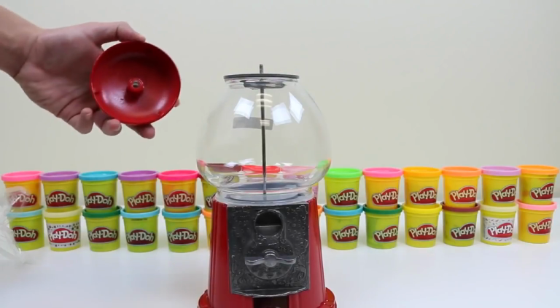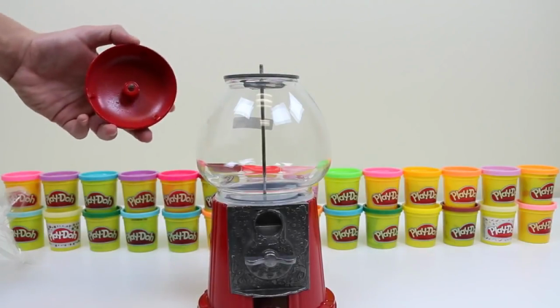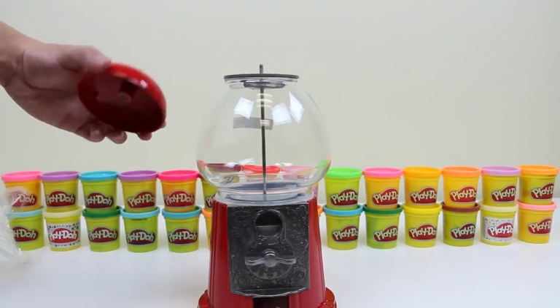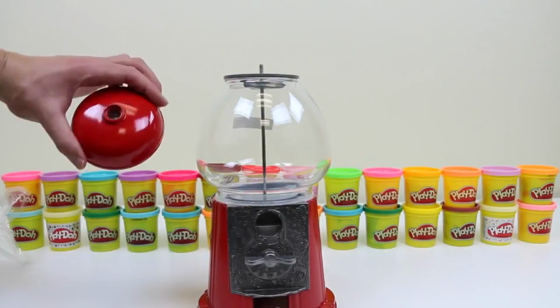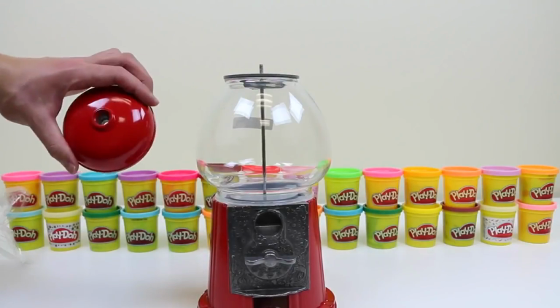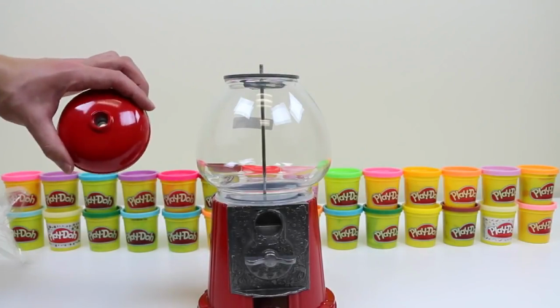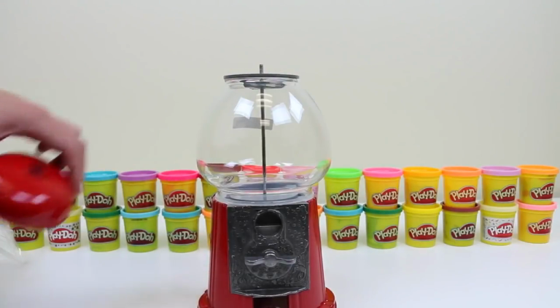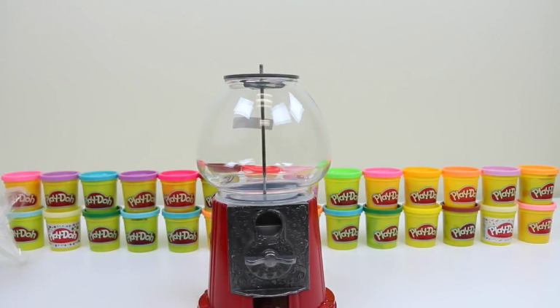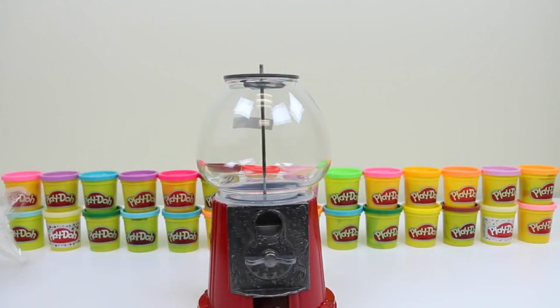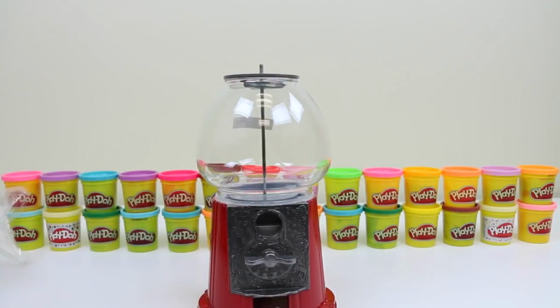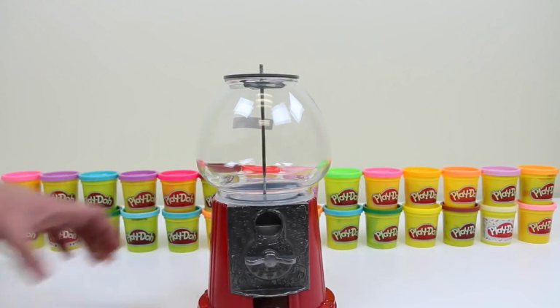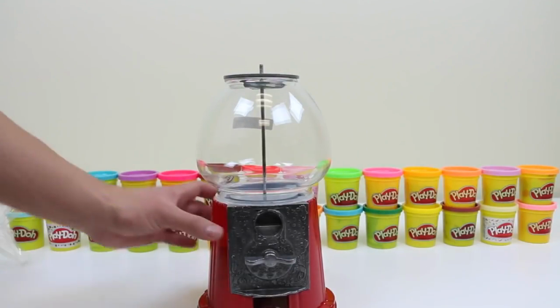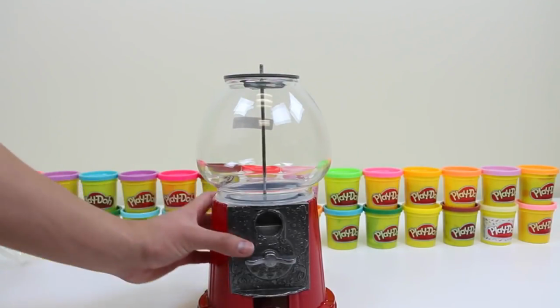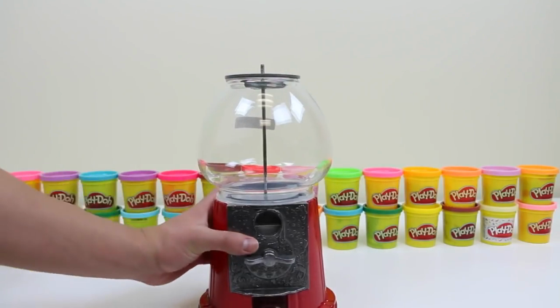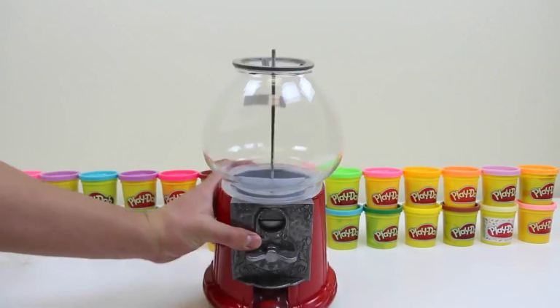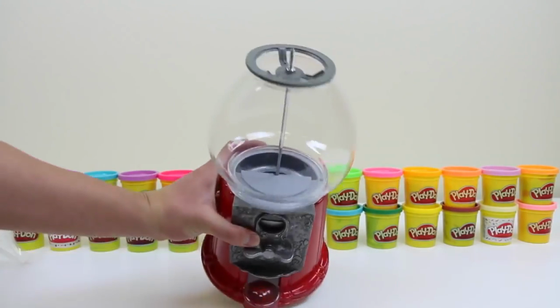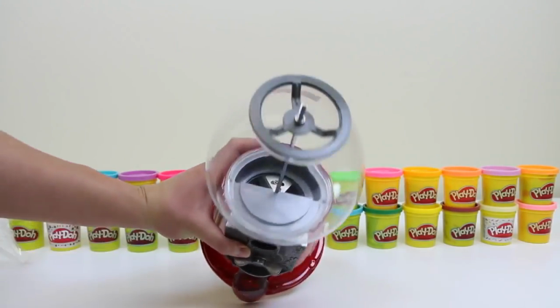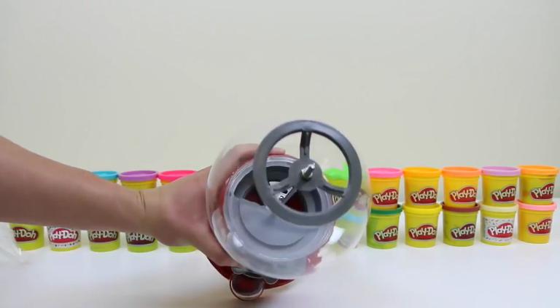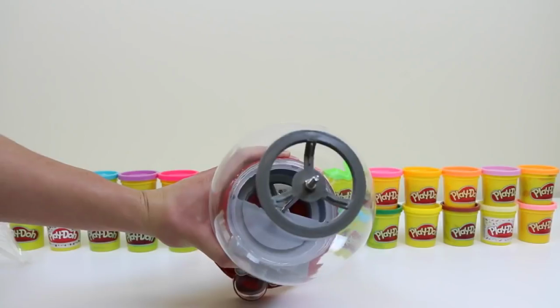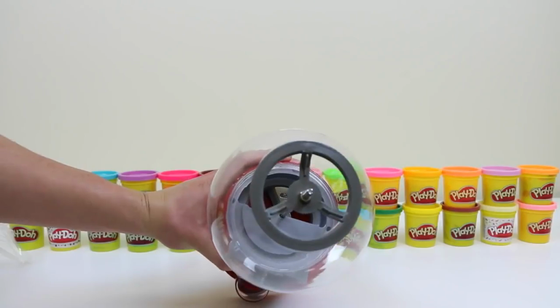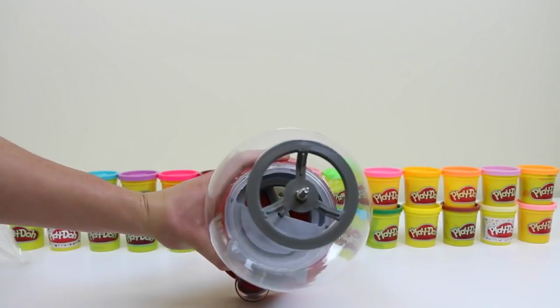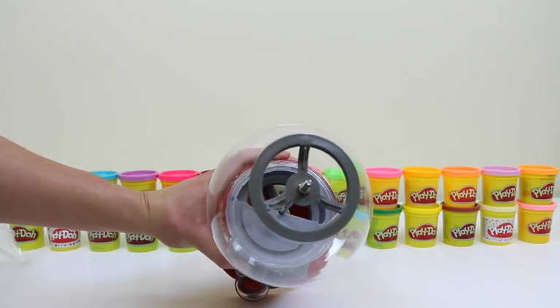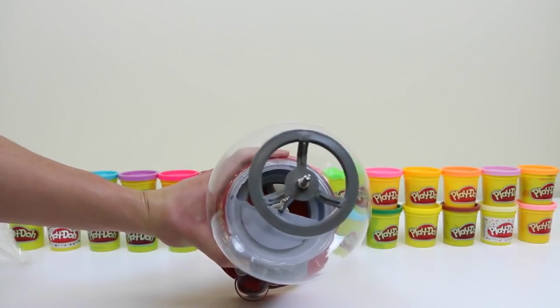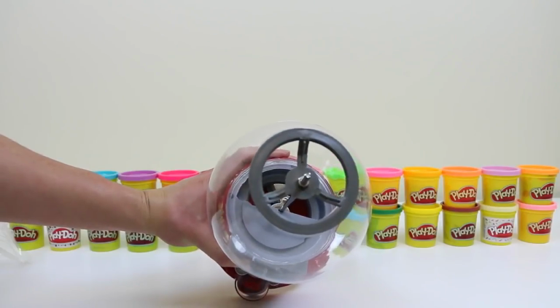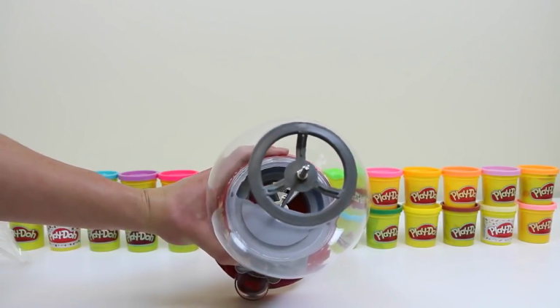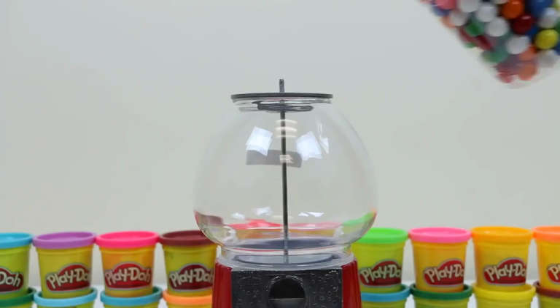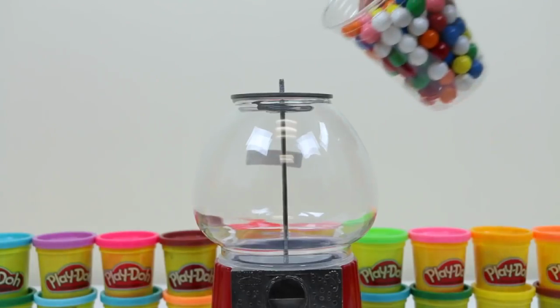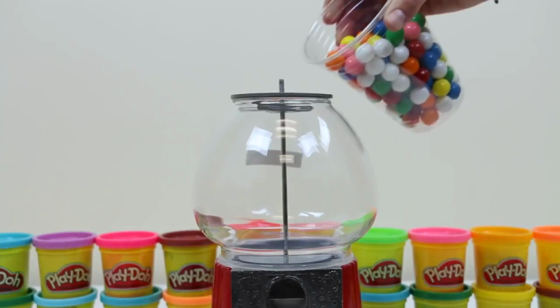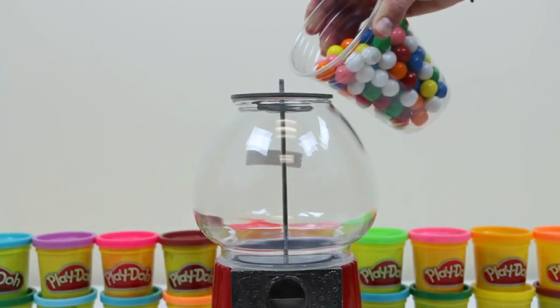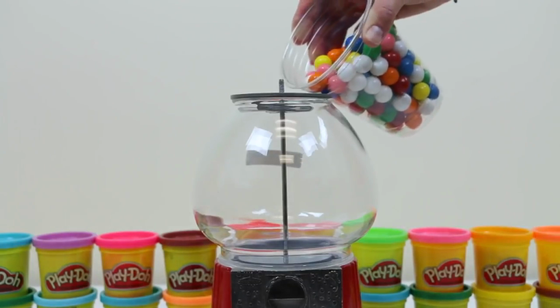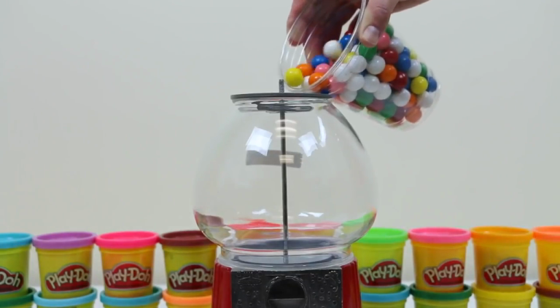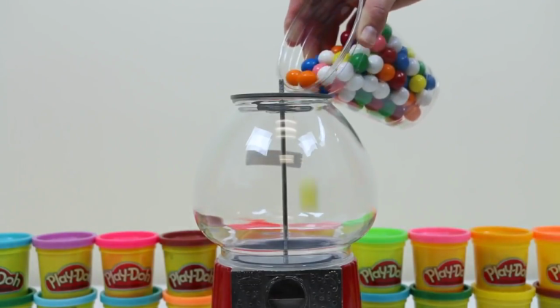I kinda like this set. Everything's made out of metal and the globe is glass. Let's pour in some gumballs.